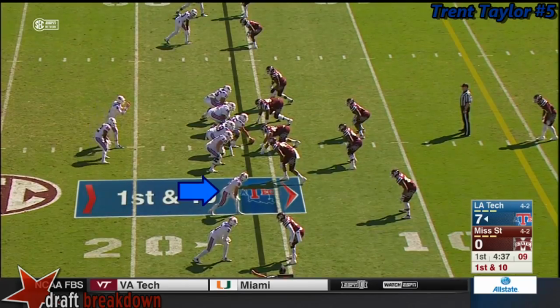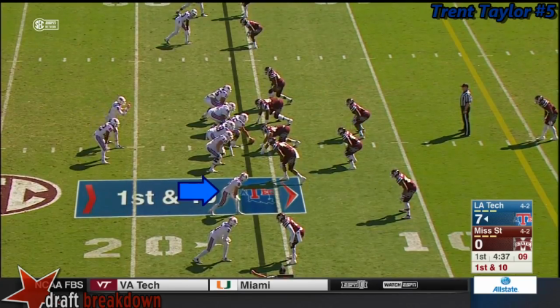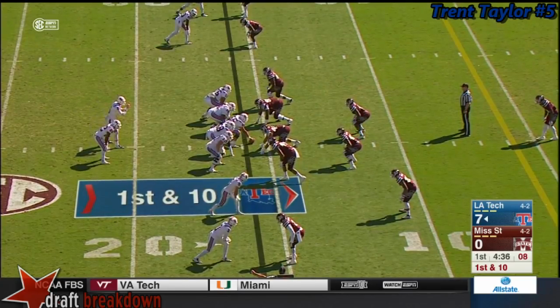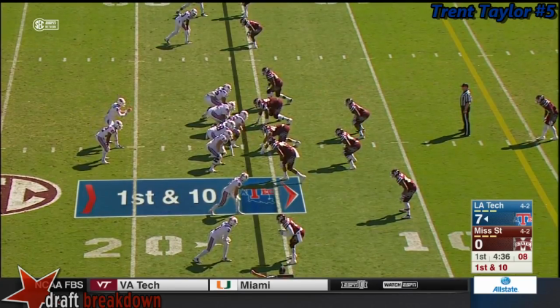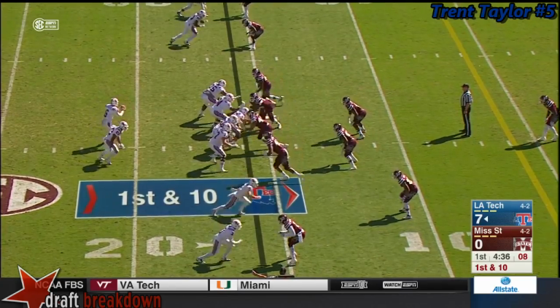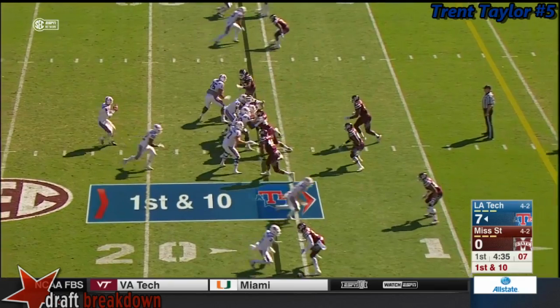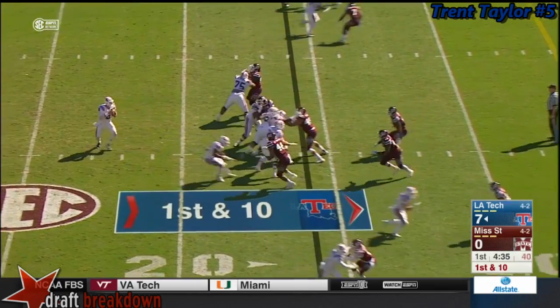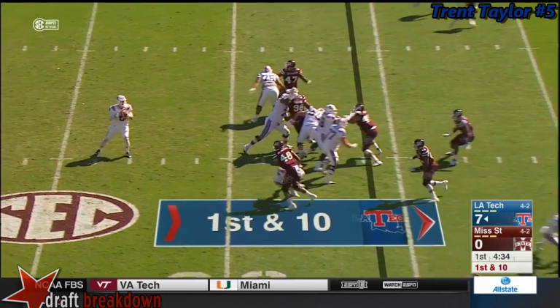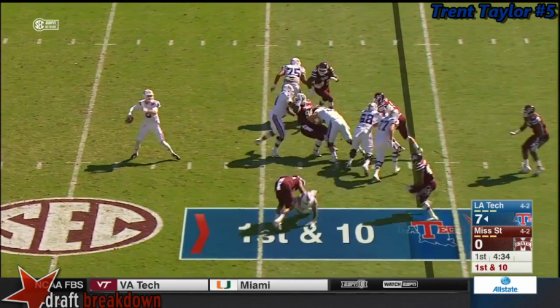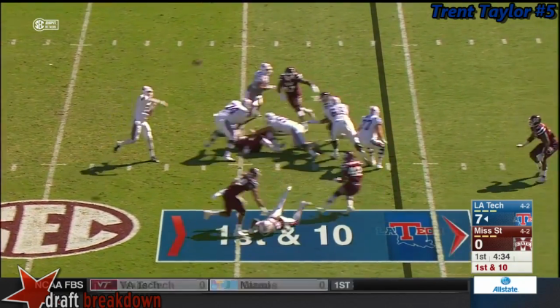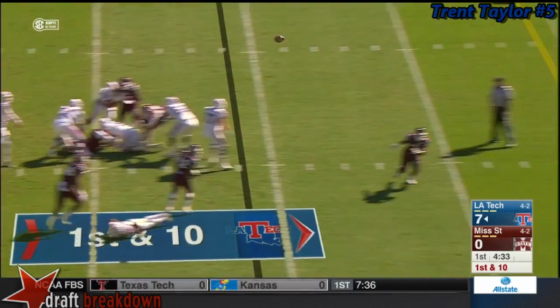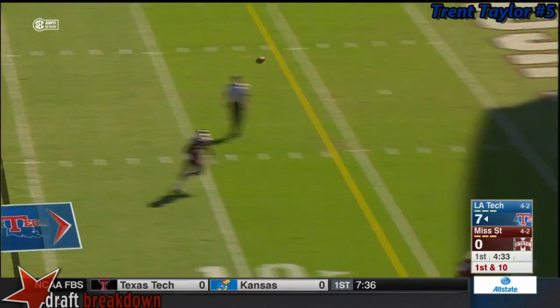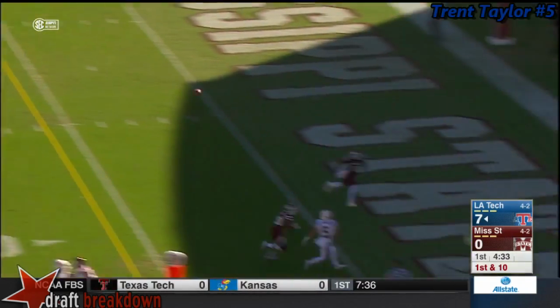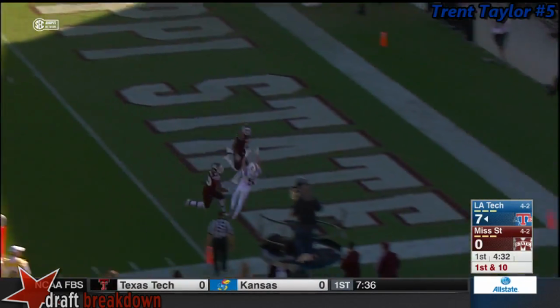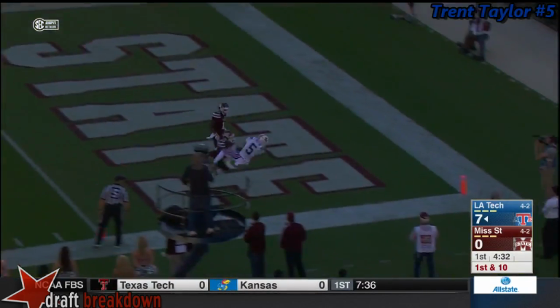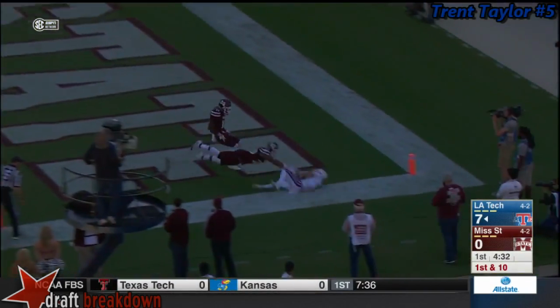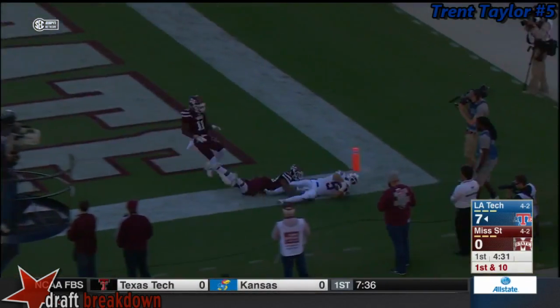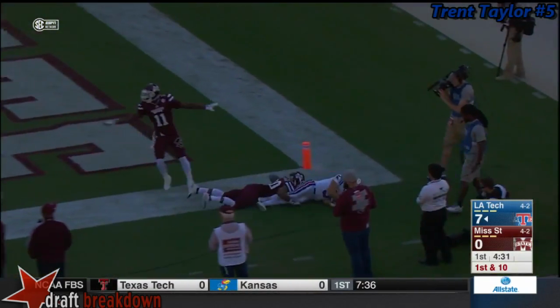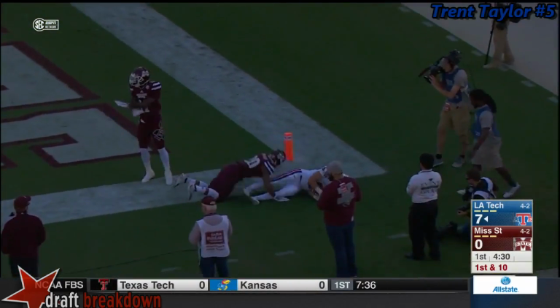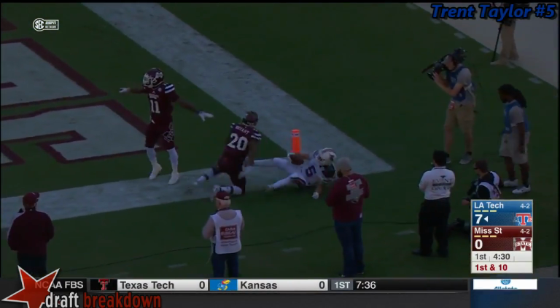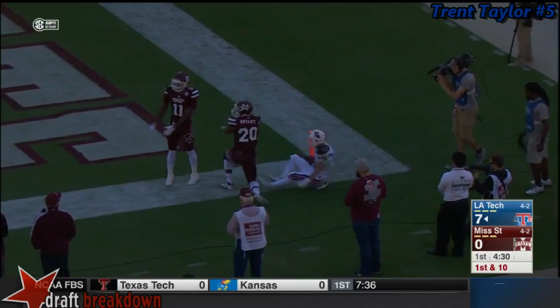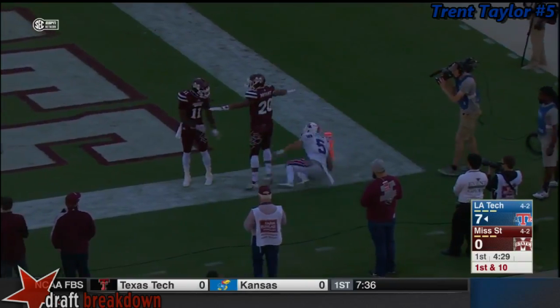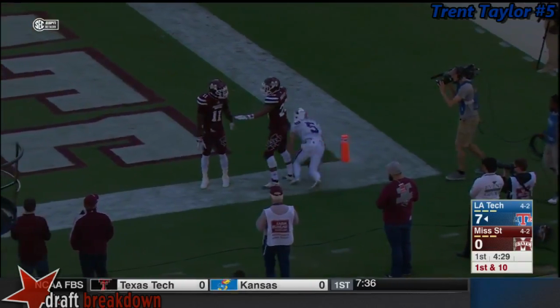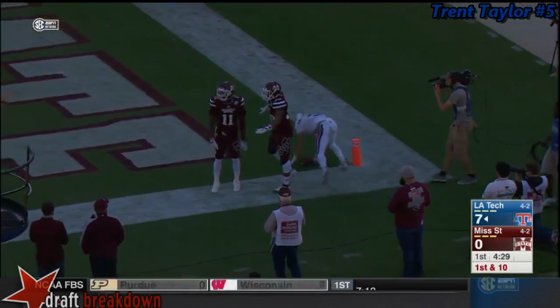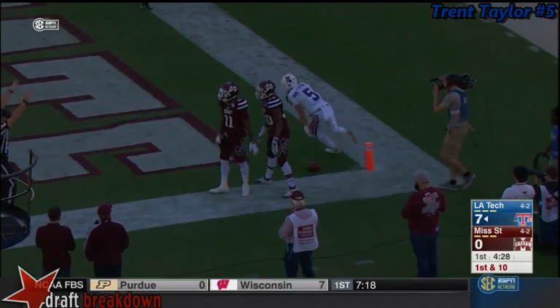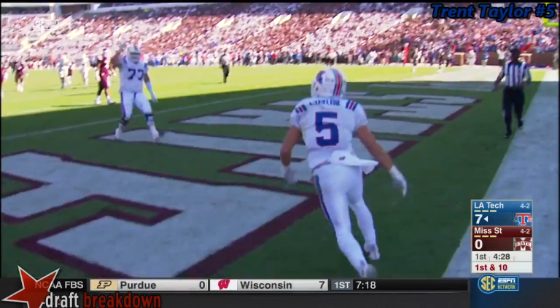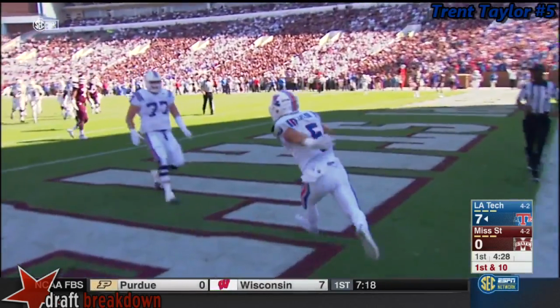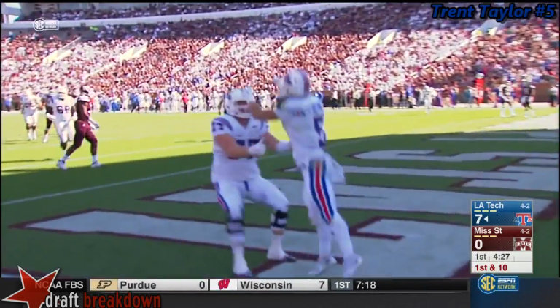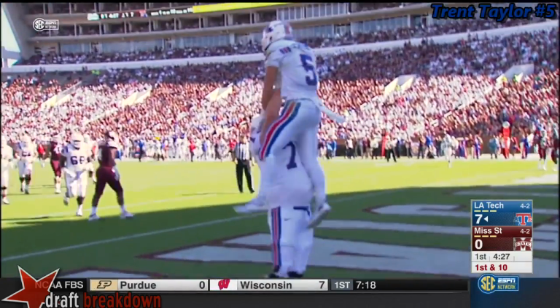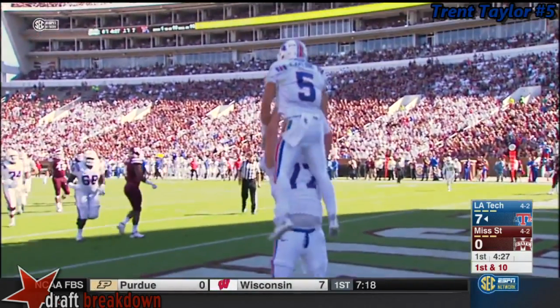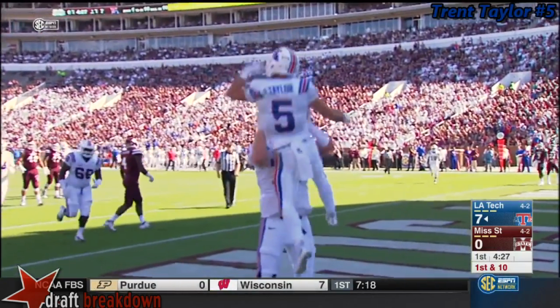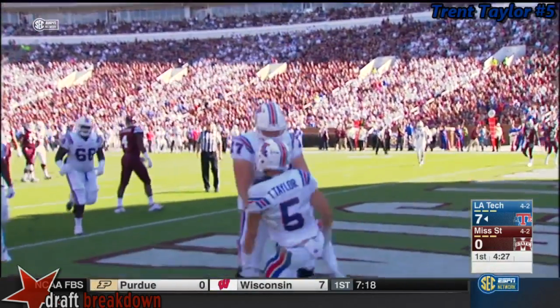I've gone for a first down. Driscoll looking end zone again. It is caught by Taylor, and it's a touchdown. Louisiana Tech, fifth touchdown.